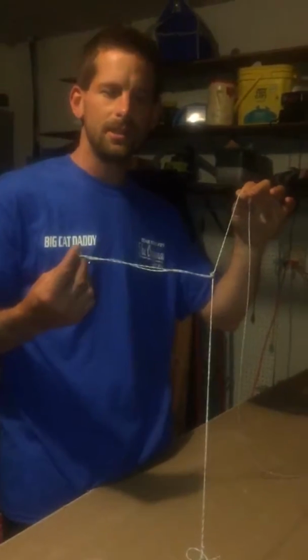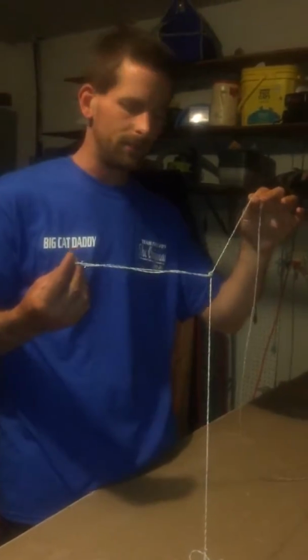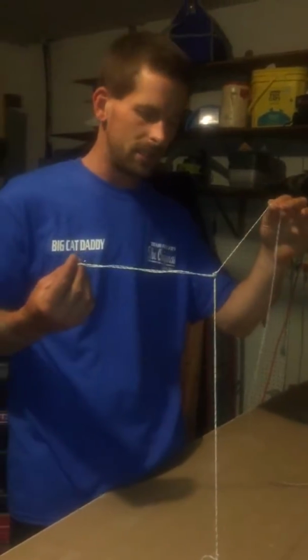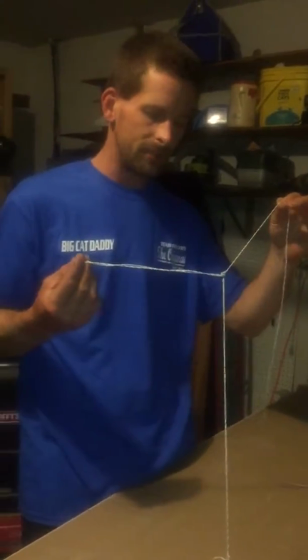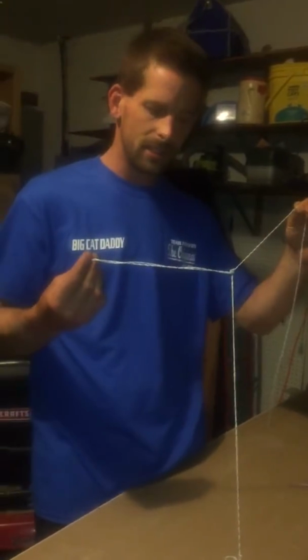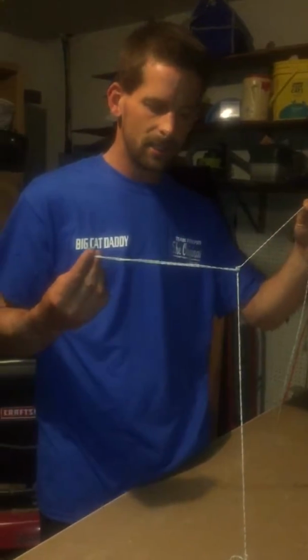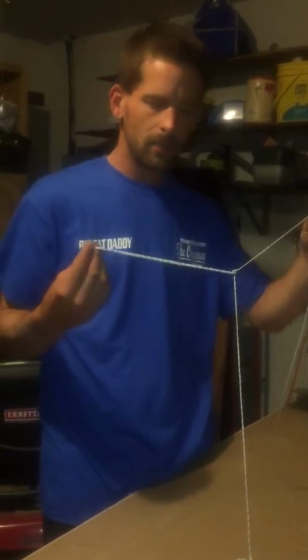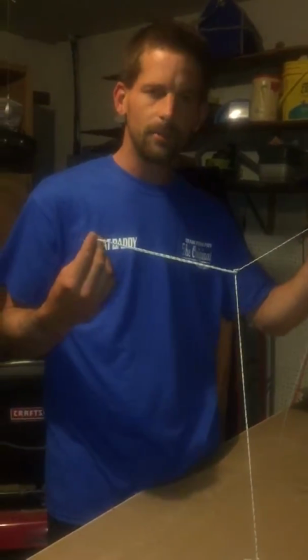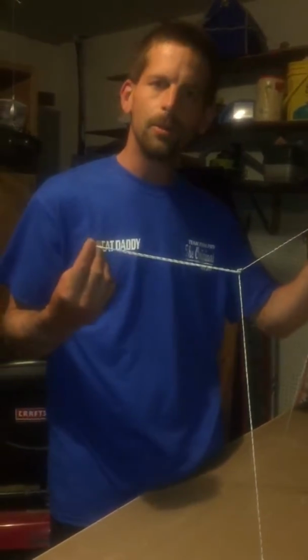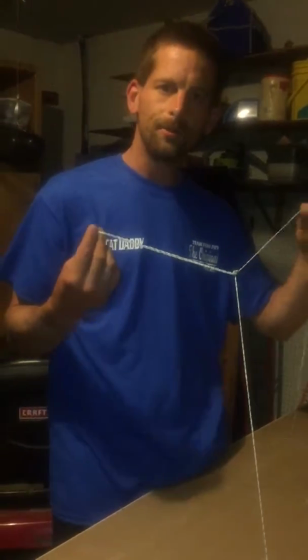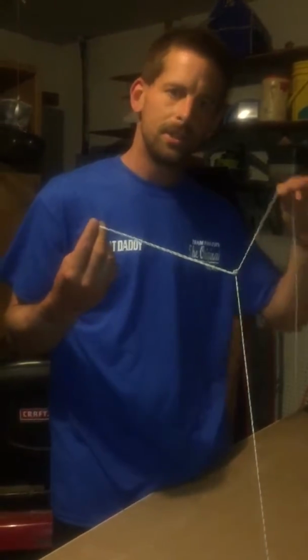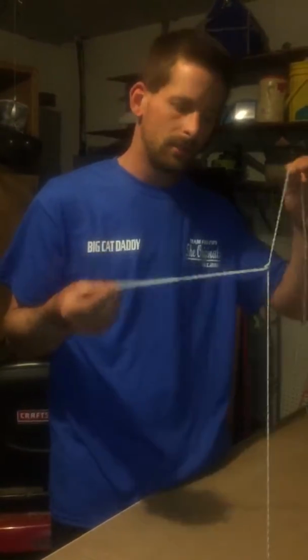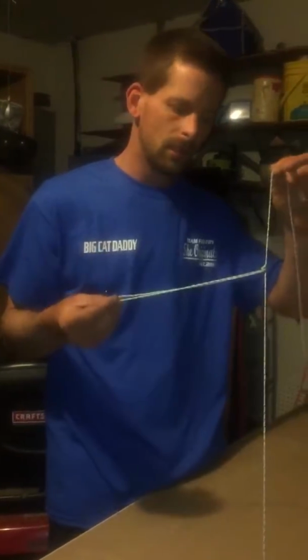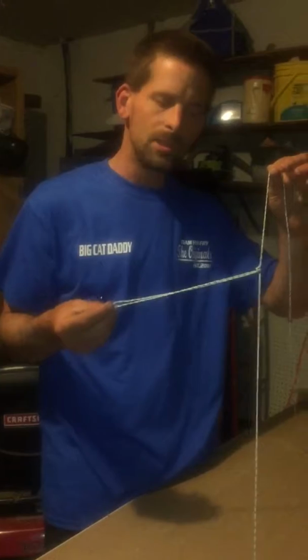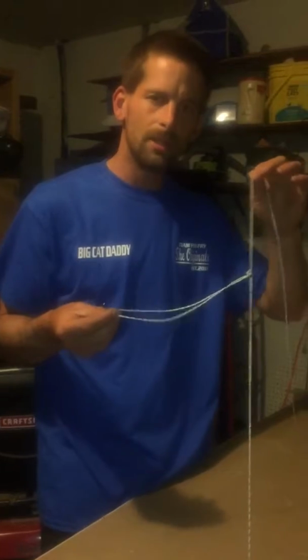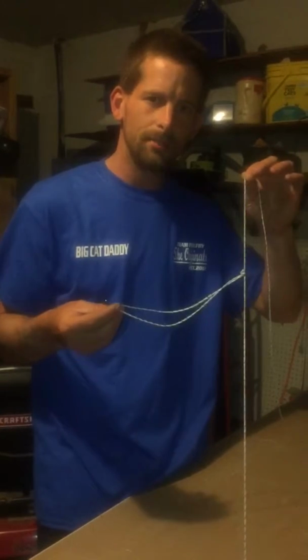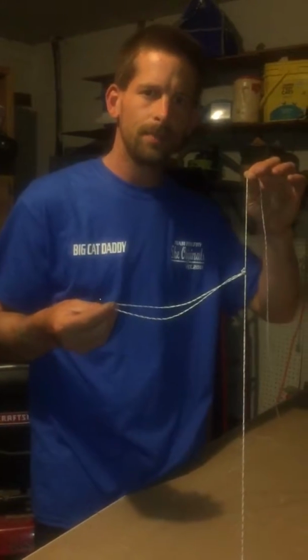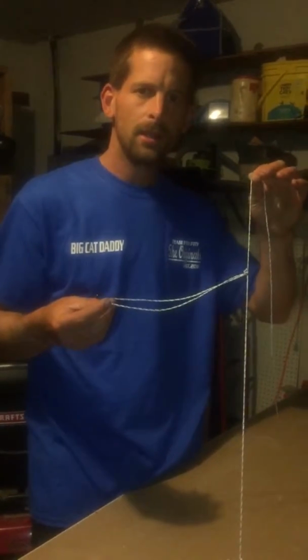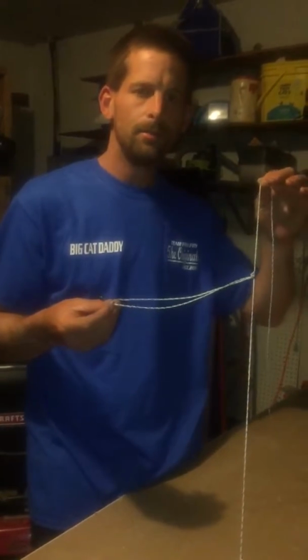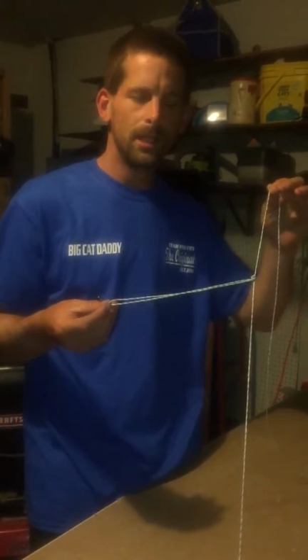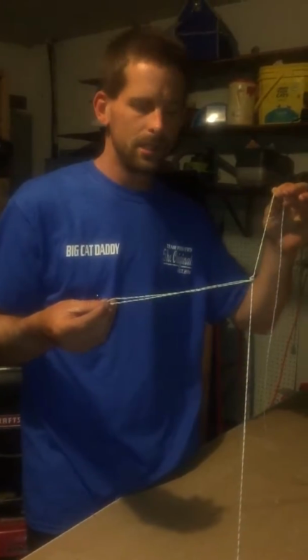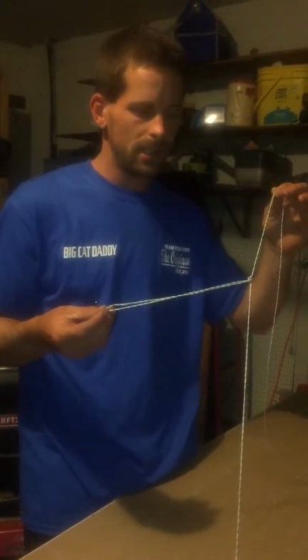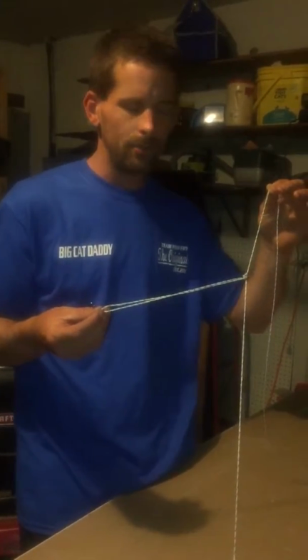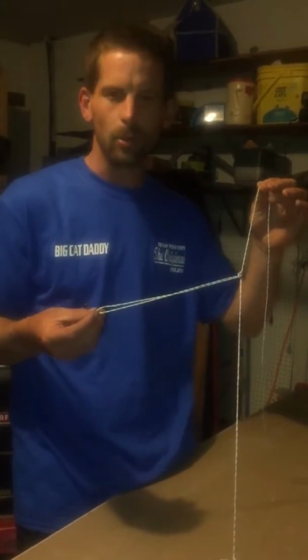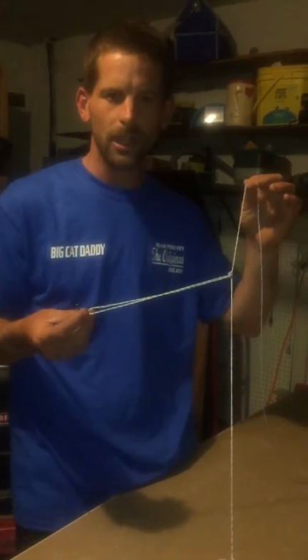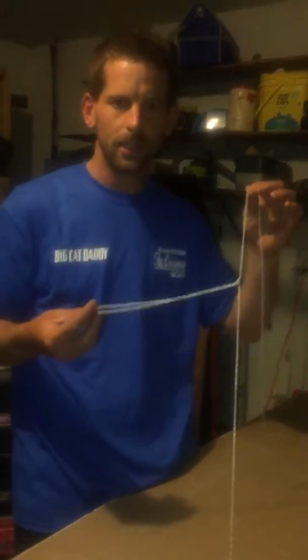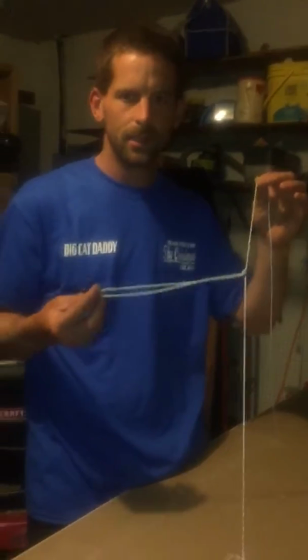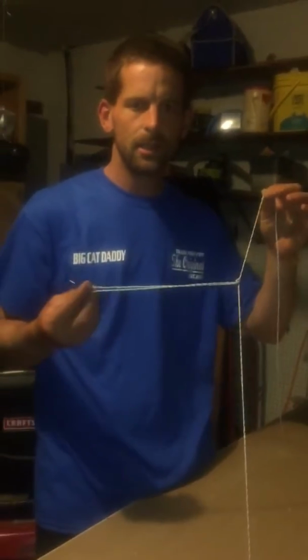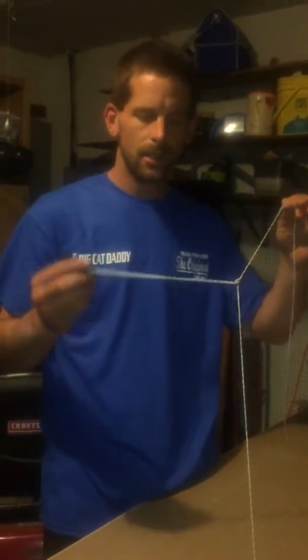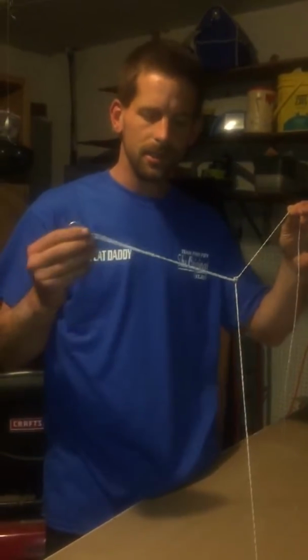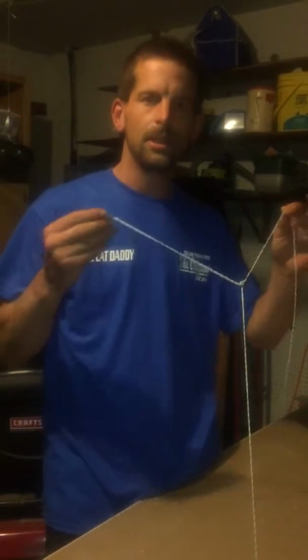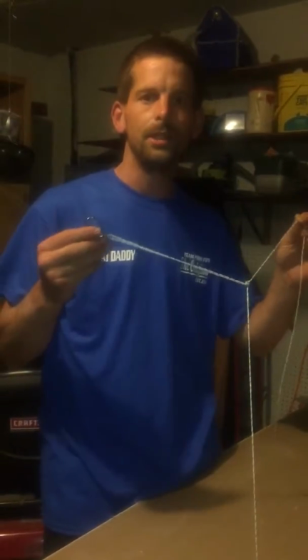Whenever I want to fish close to bottom but I'm in rocky areas, this is what I do.